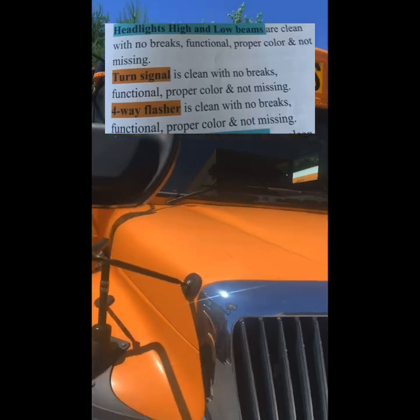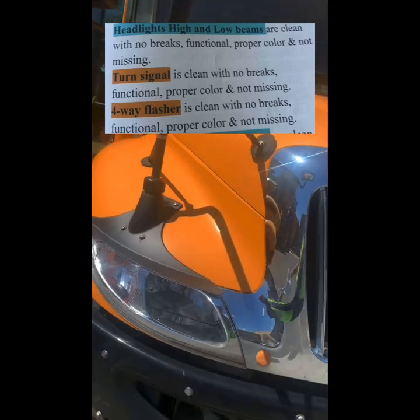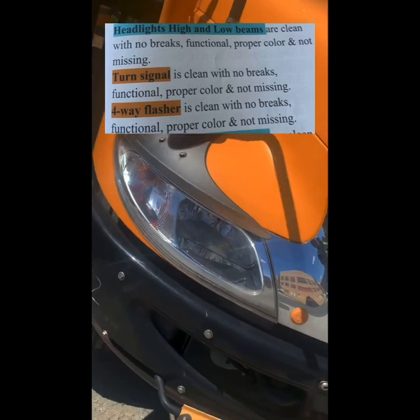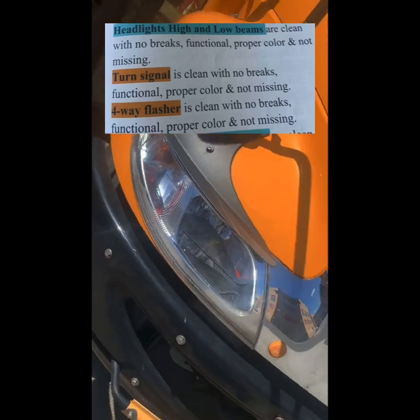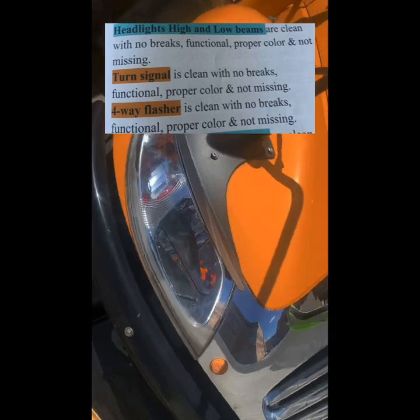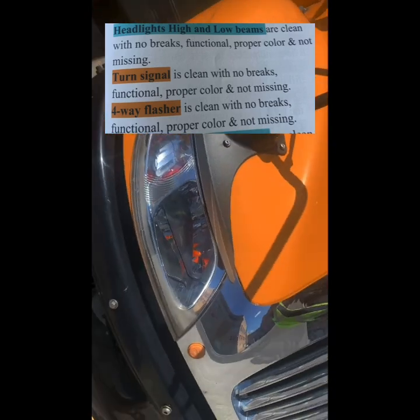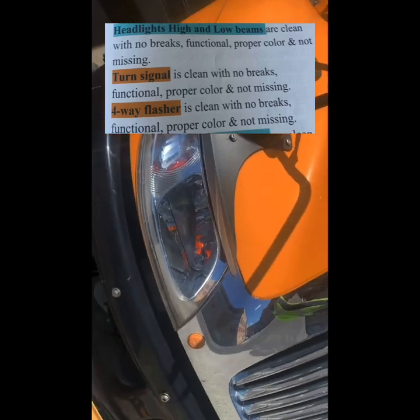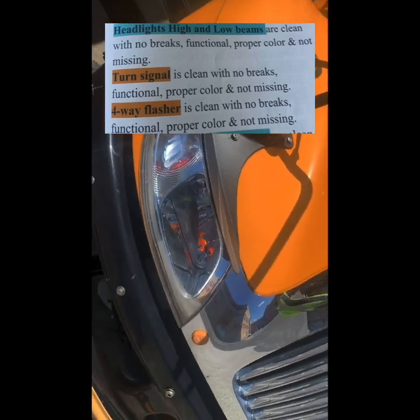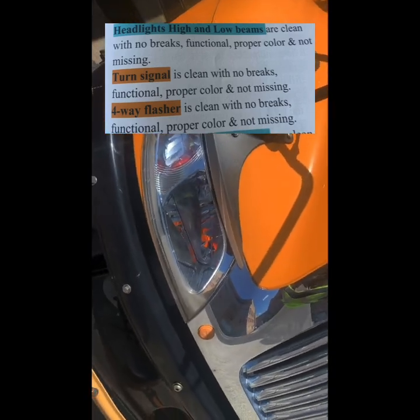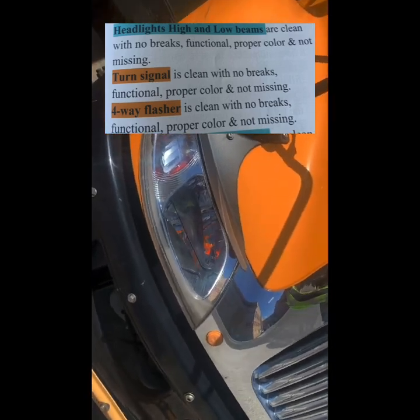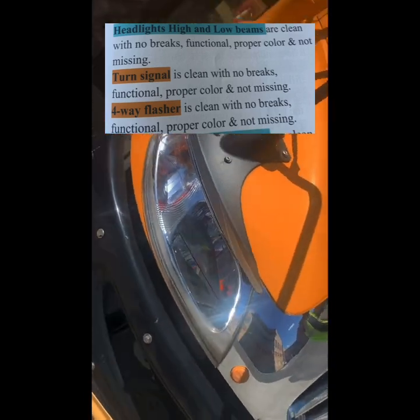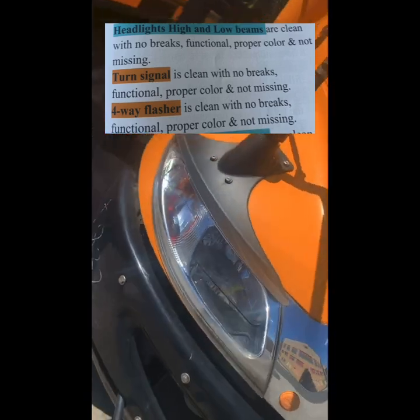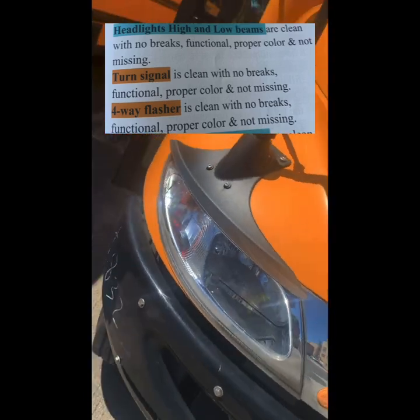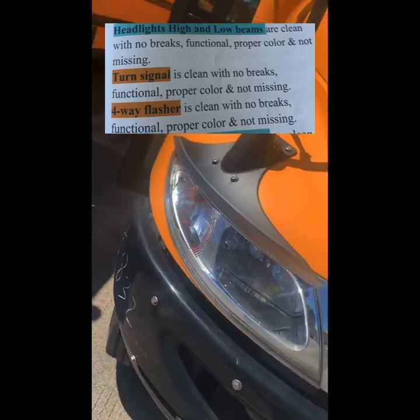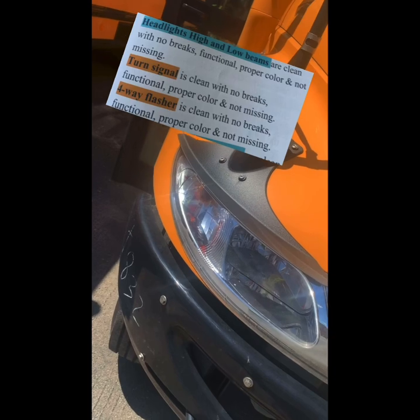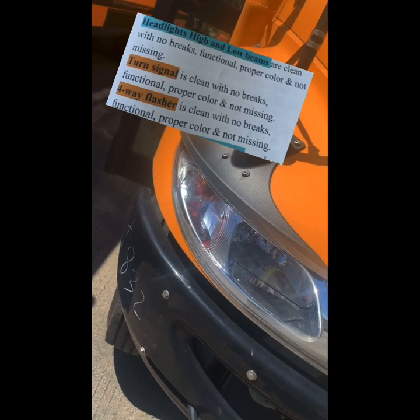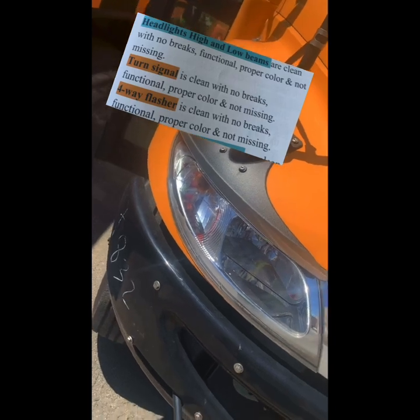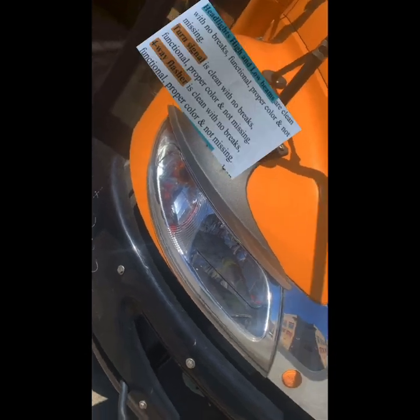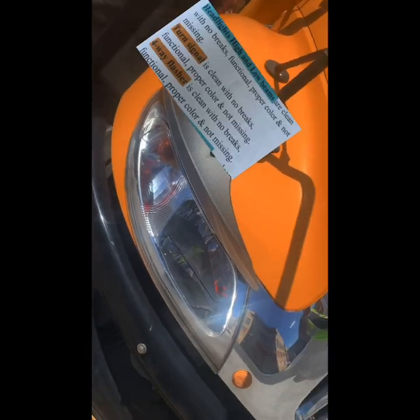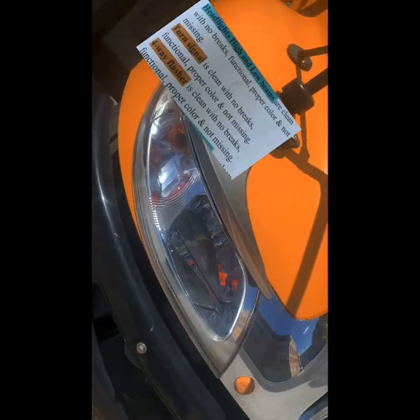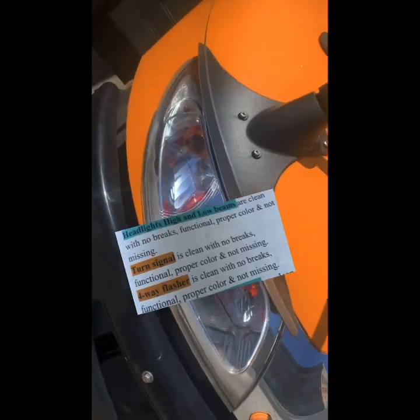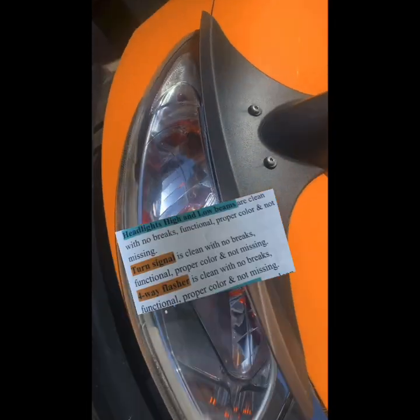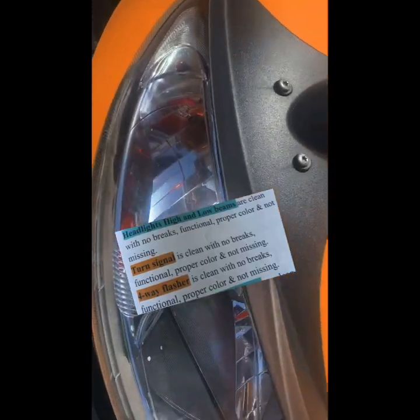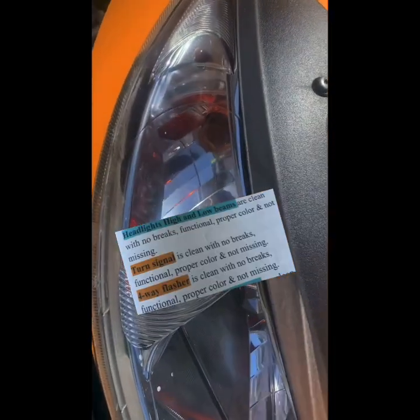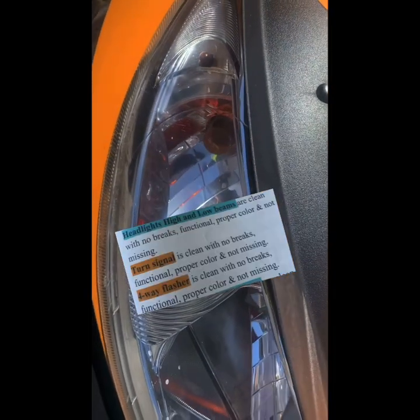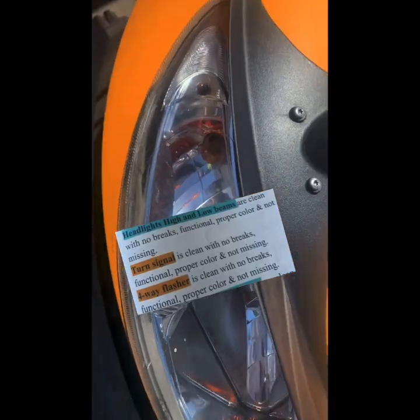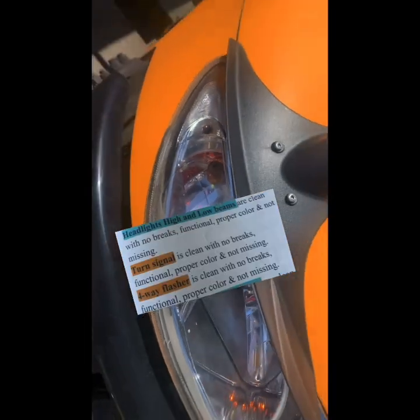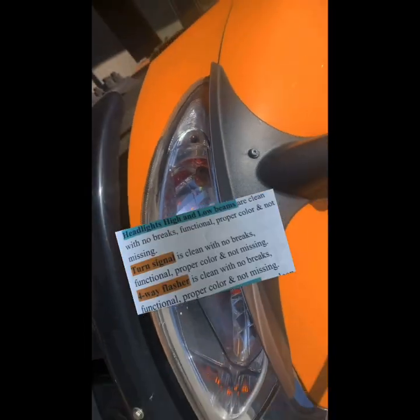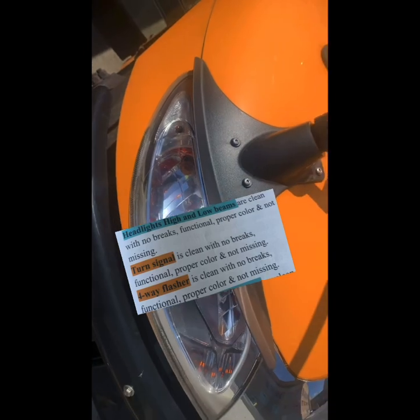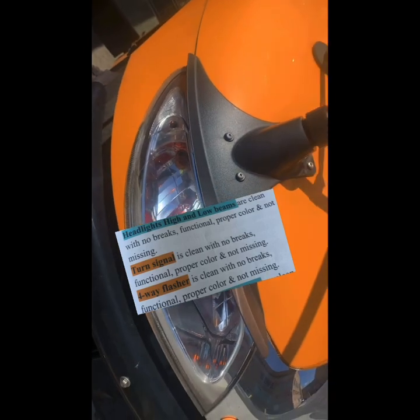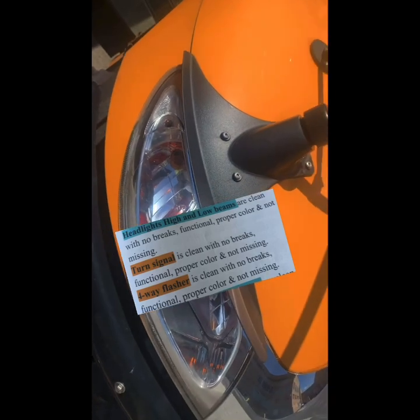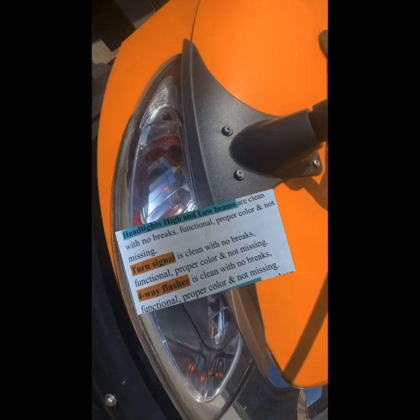Headlight high and low beams are clean with no breaks, functional, in proper color and not missing. Turn signal is clean with no breaks, functional, in proper color and not missing. 4-way flasher is clean with no breaks, functional, in proper color and not missing.